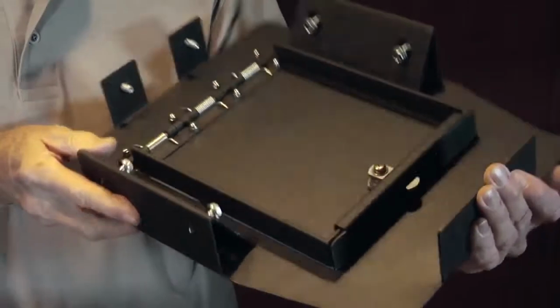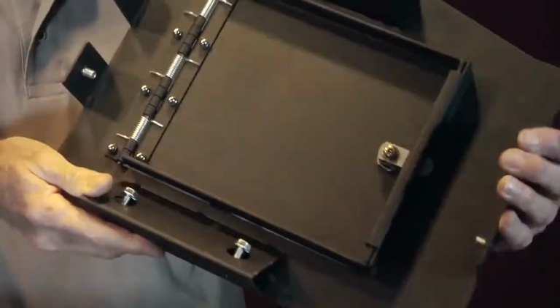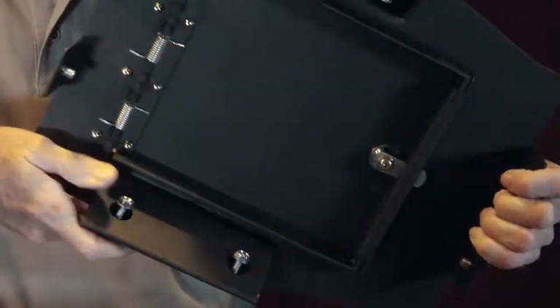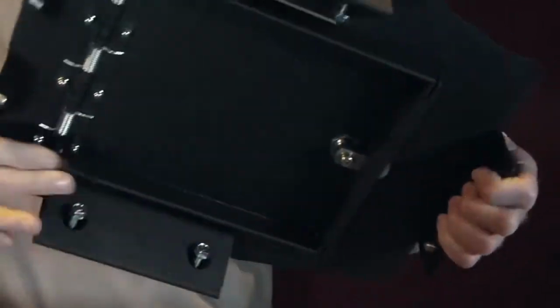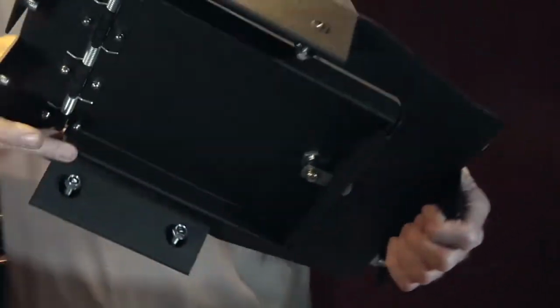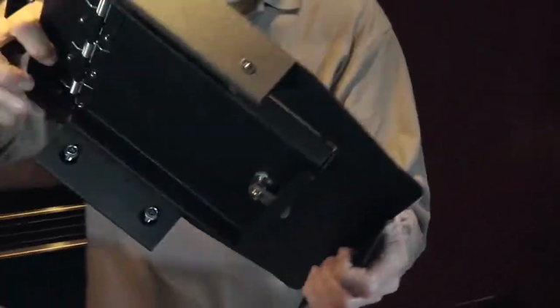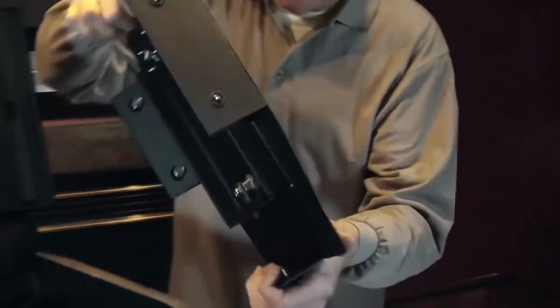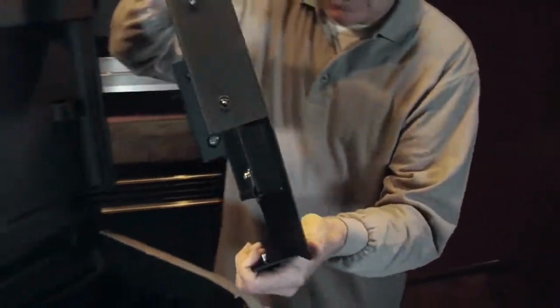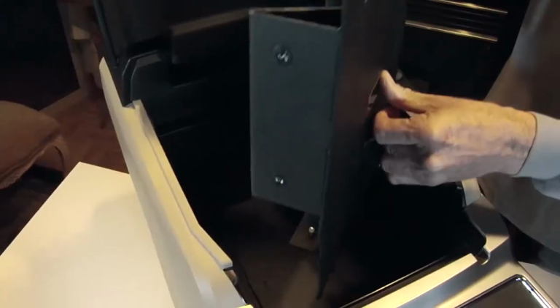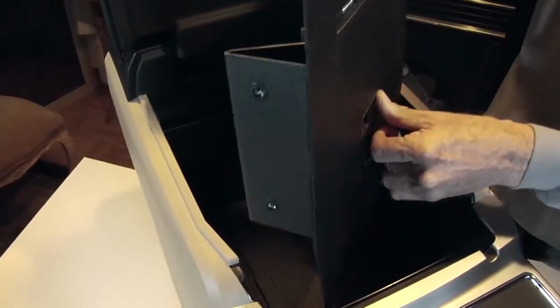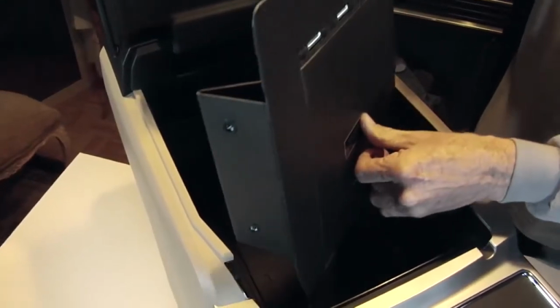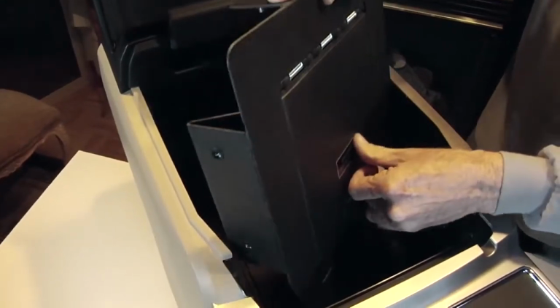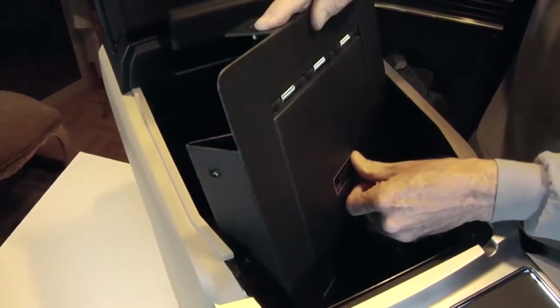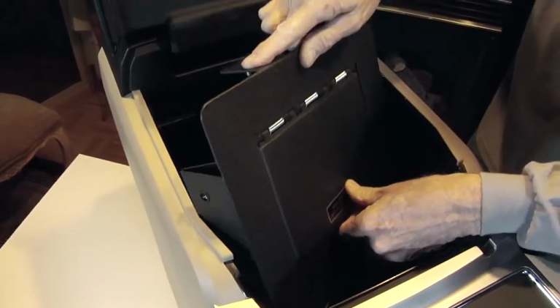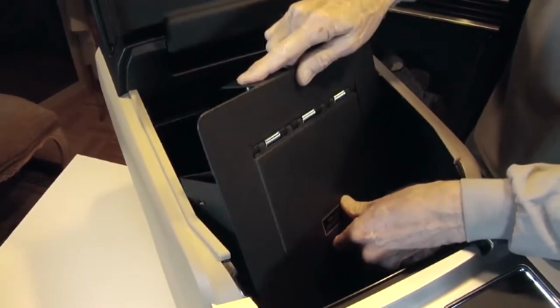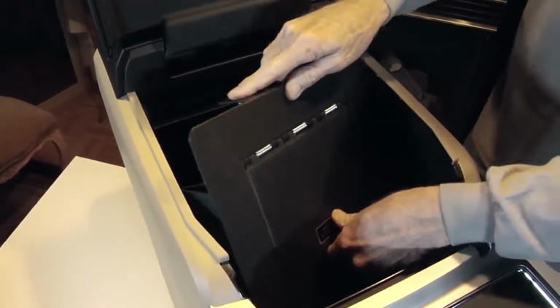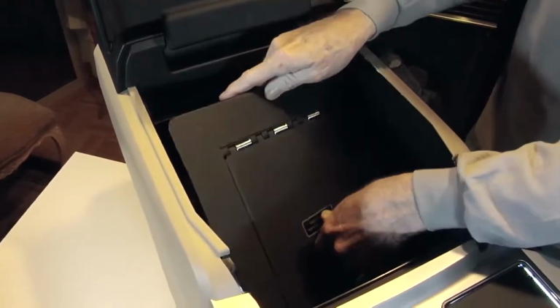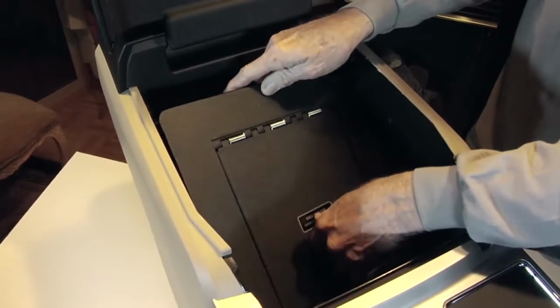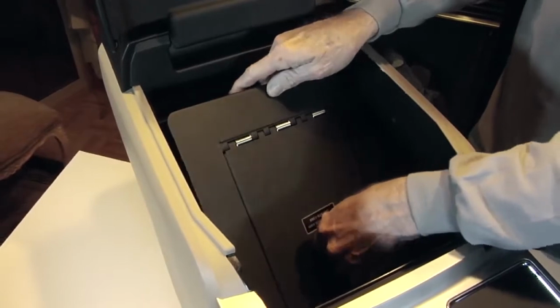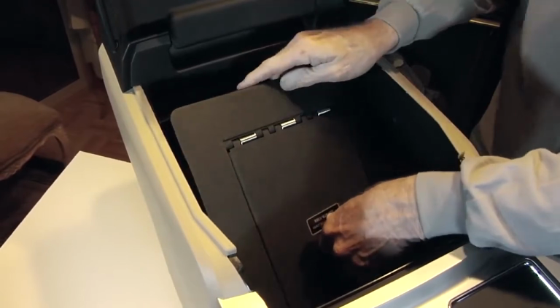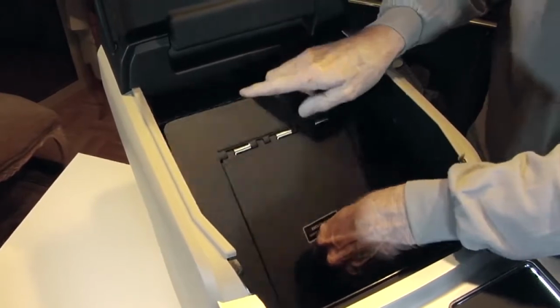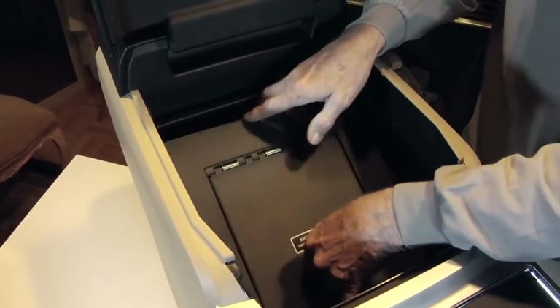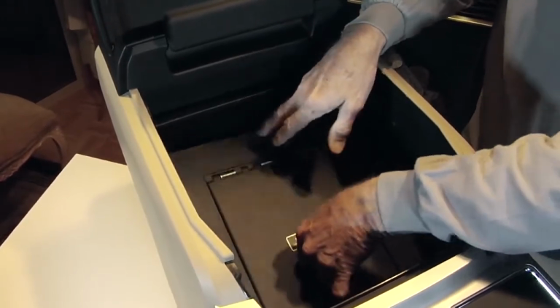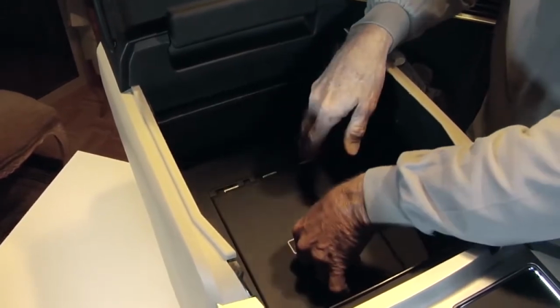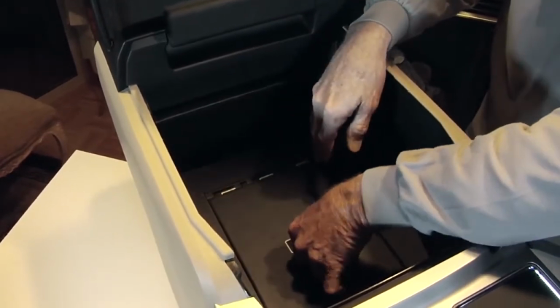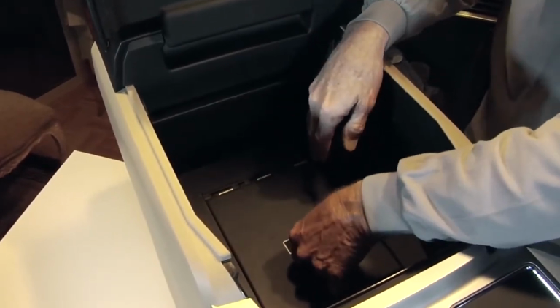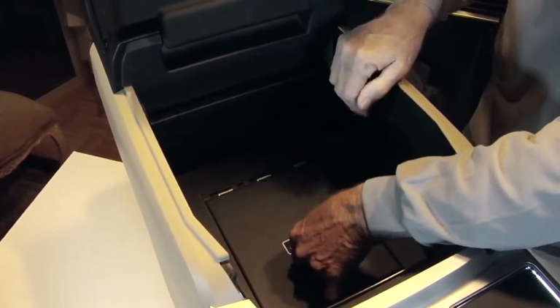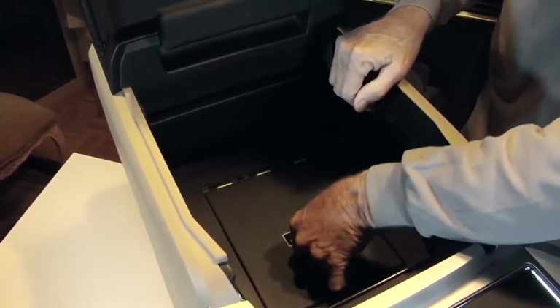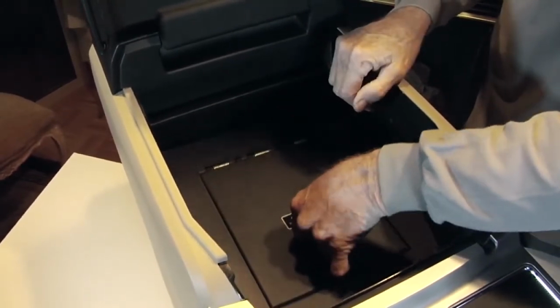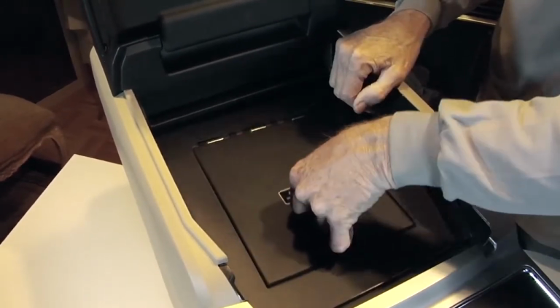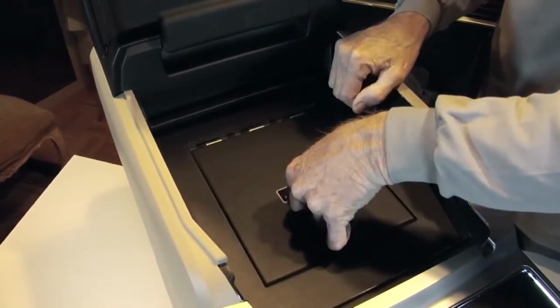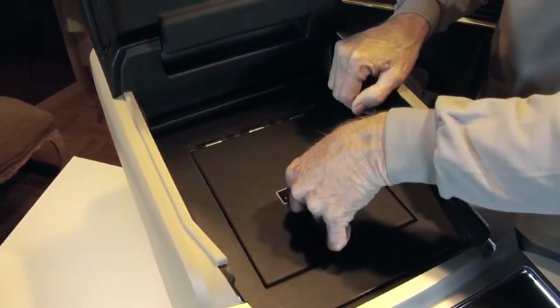Next, take the lid assembly and position it into the console. As you start lifting the front of the assembly, gently rotate it into proper position.